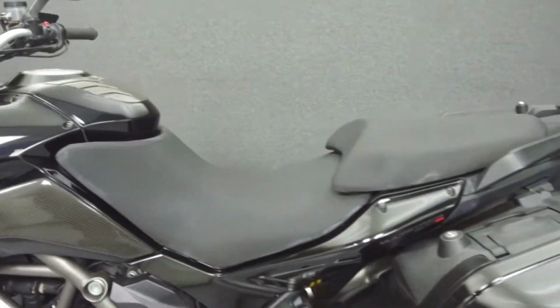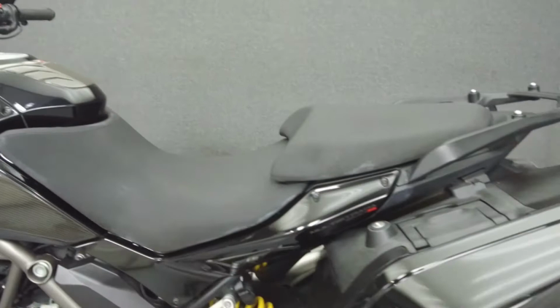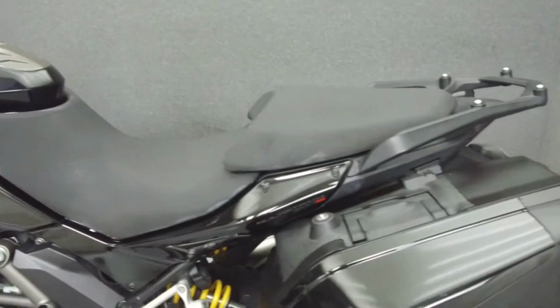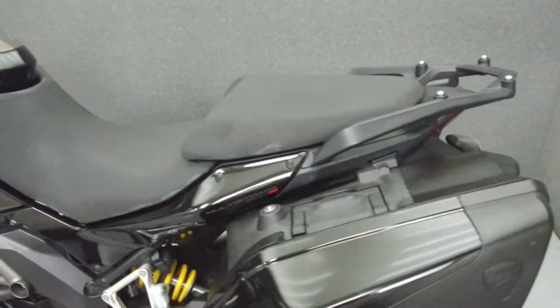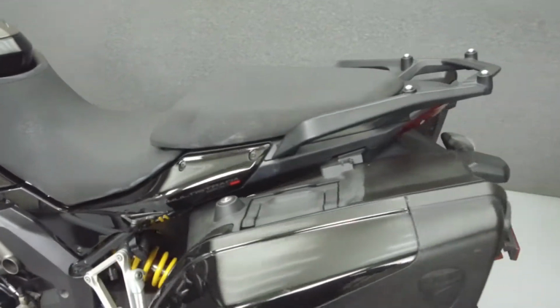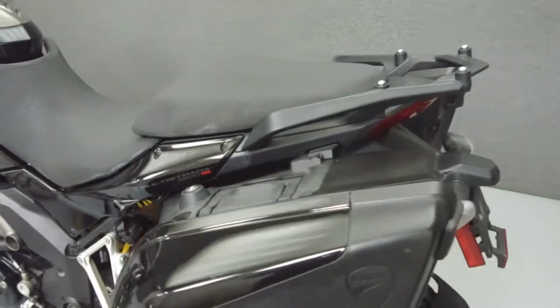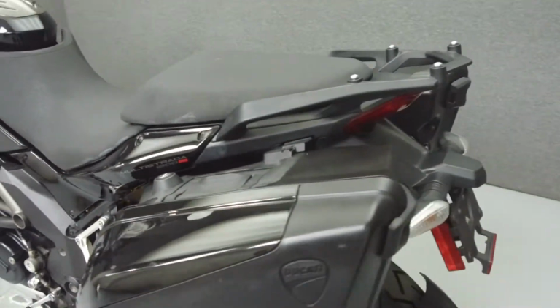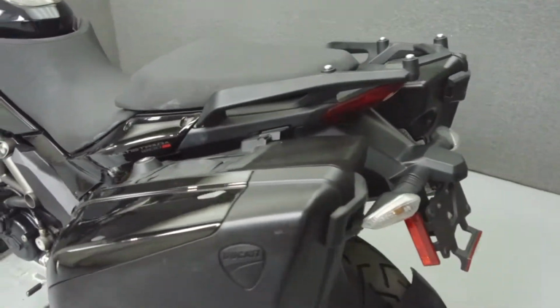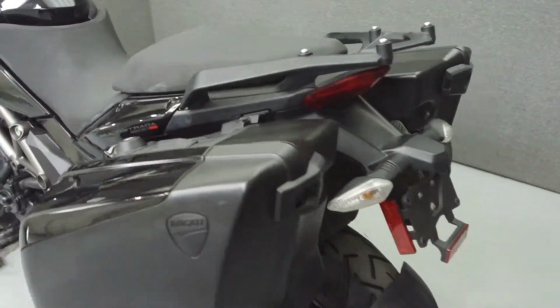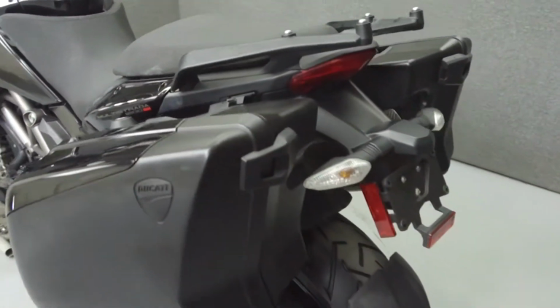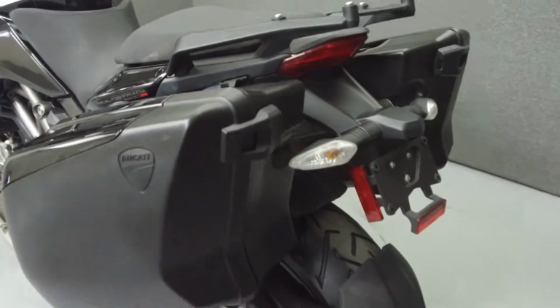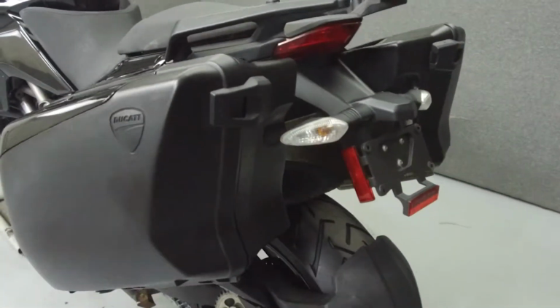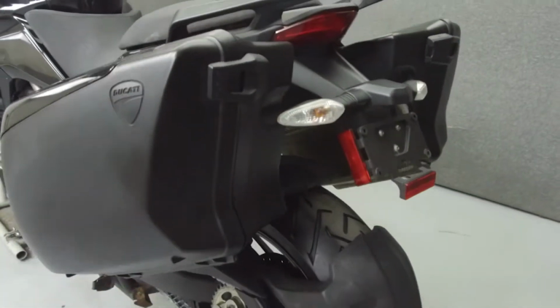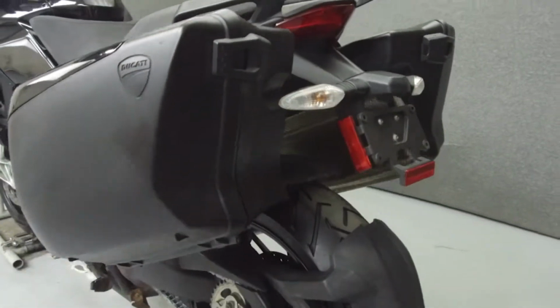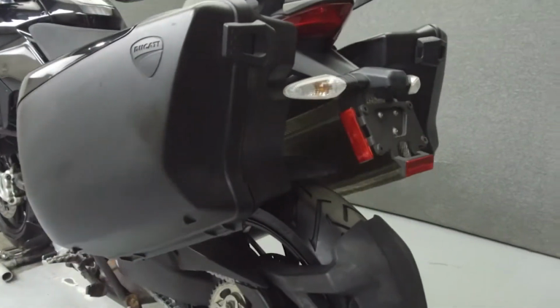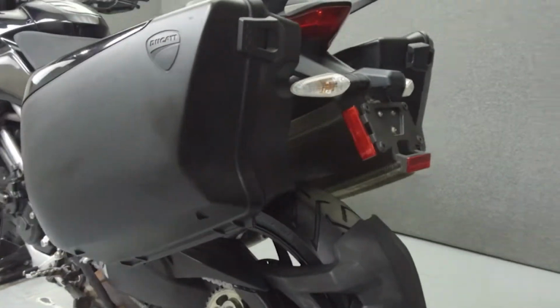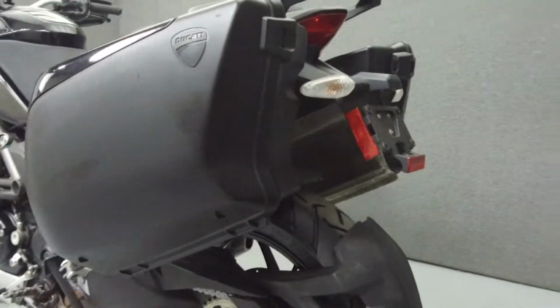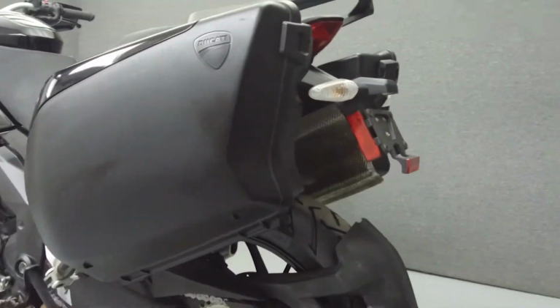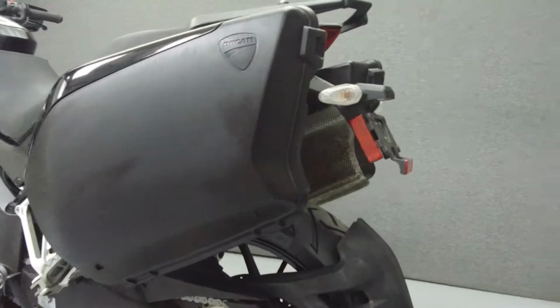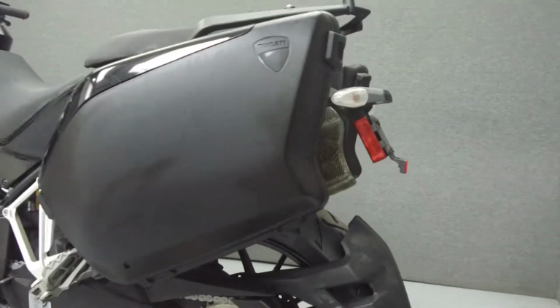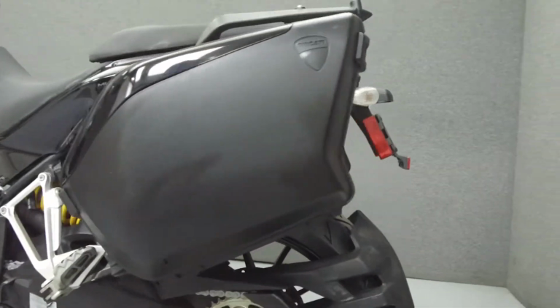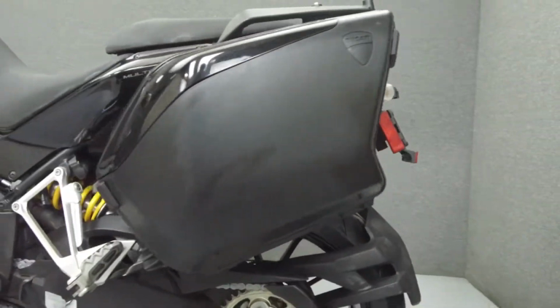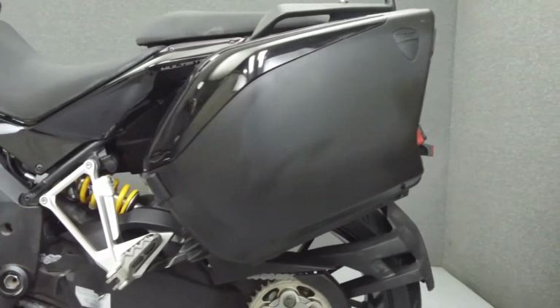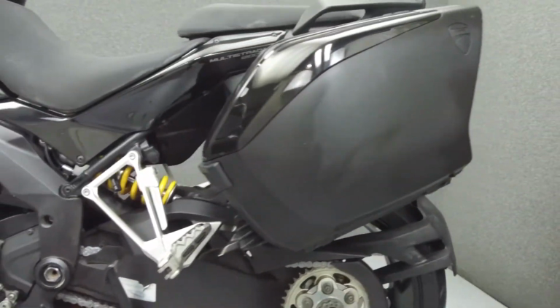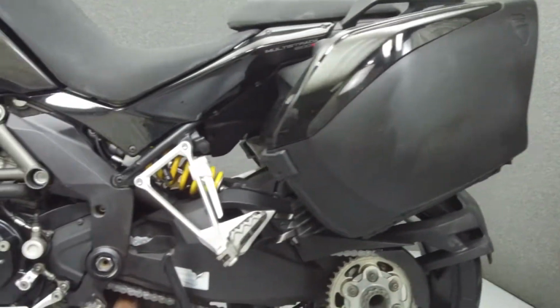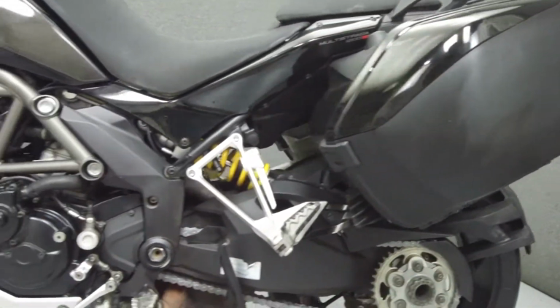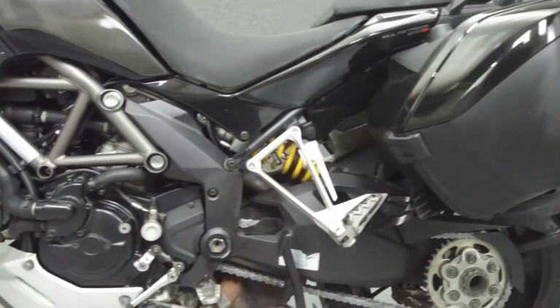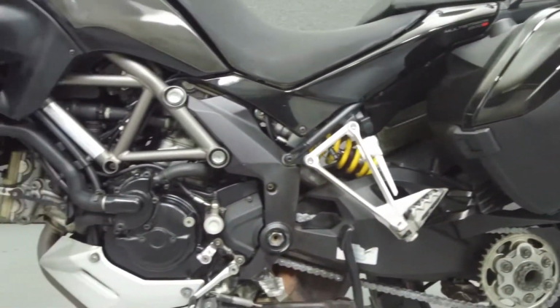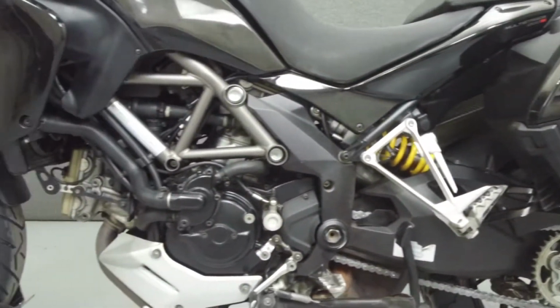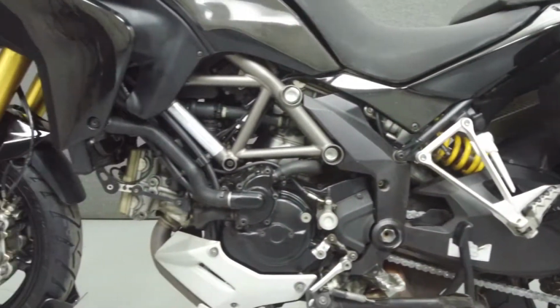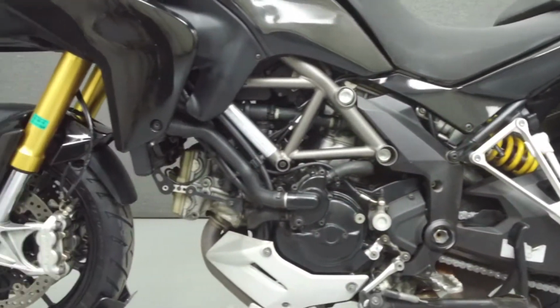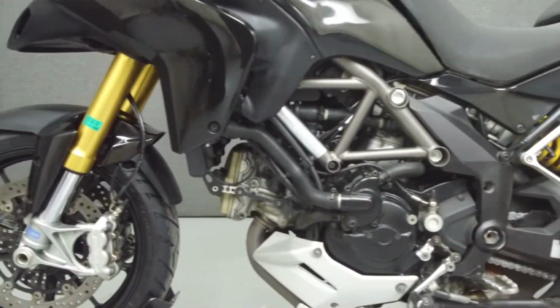This bike comes equipped with ABS, Ducati traction control, heated grips, and Ohlins electronically adjustable suspension. It has been upgraded with tank pads and ram mounts.